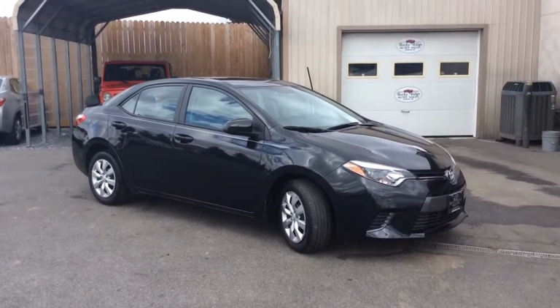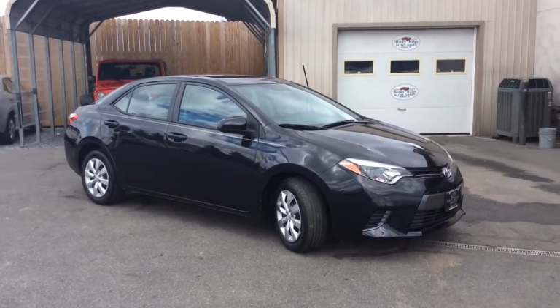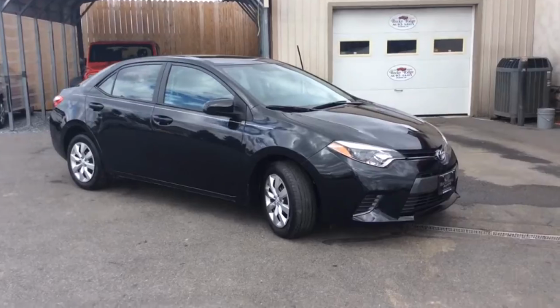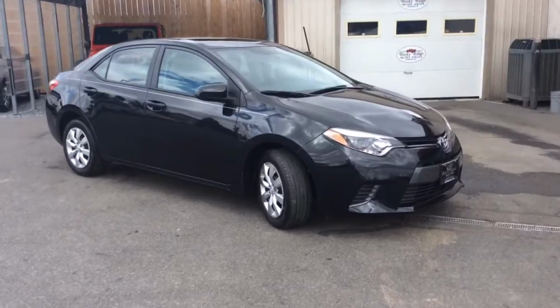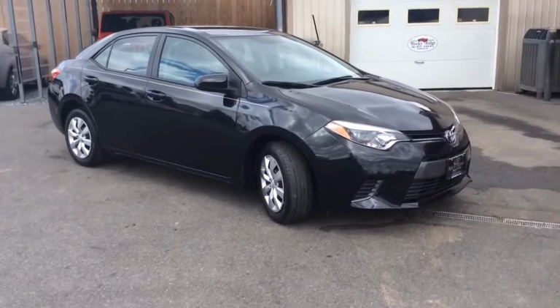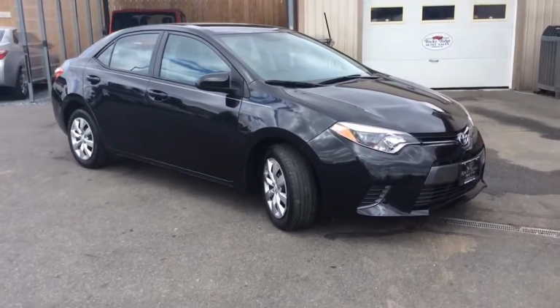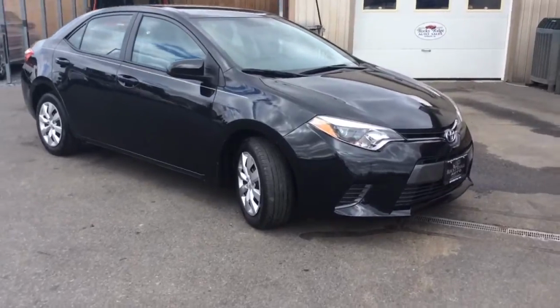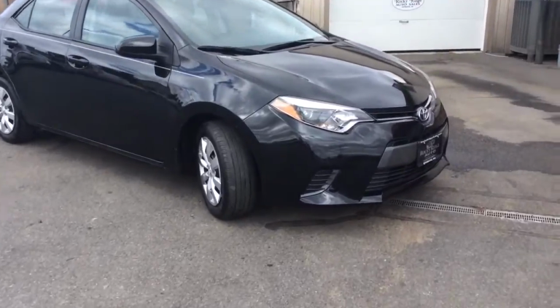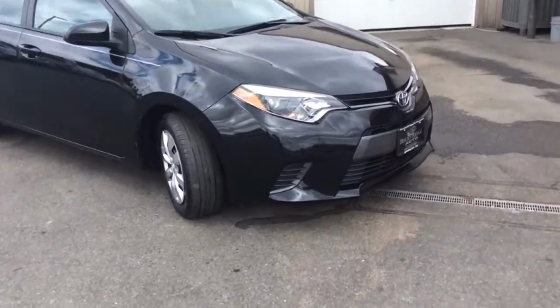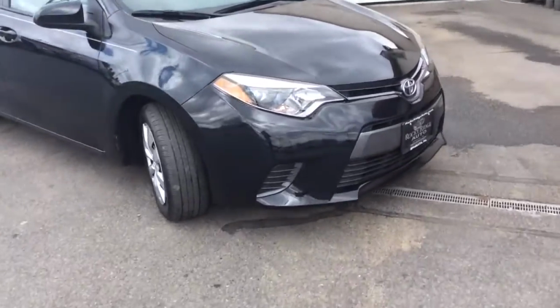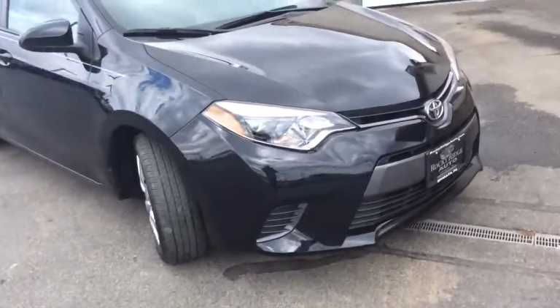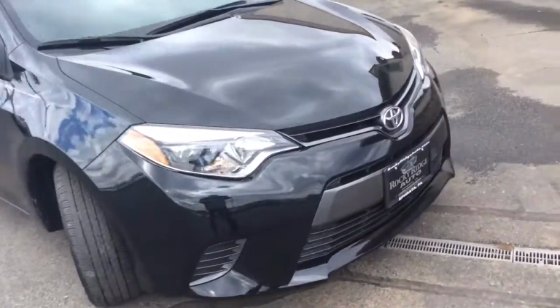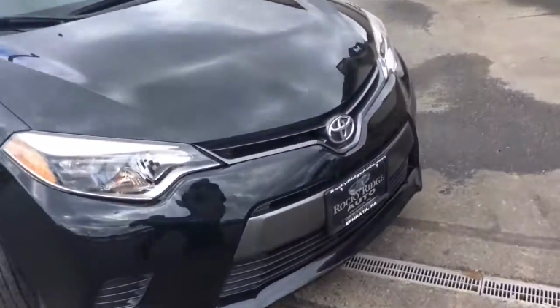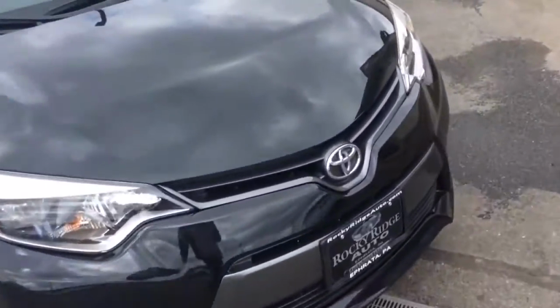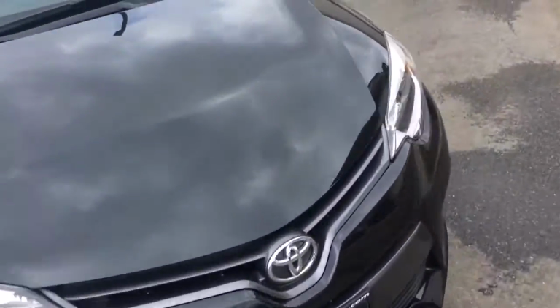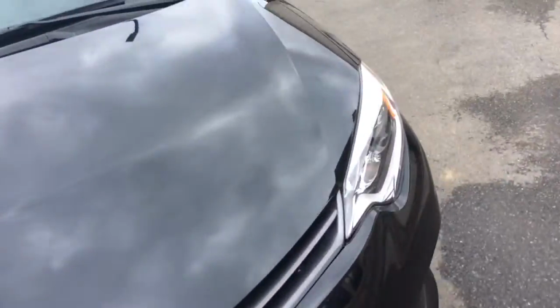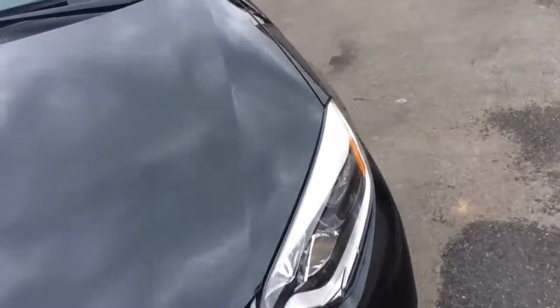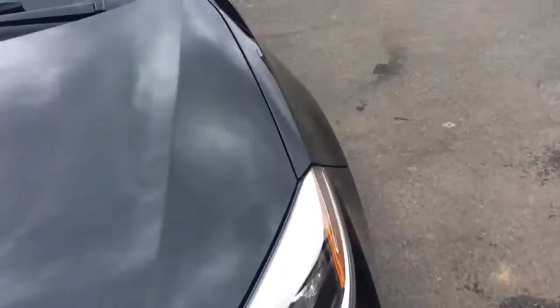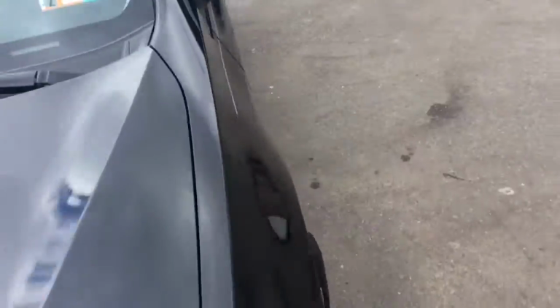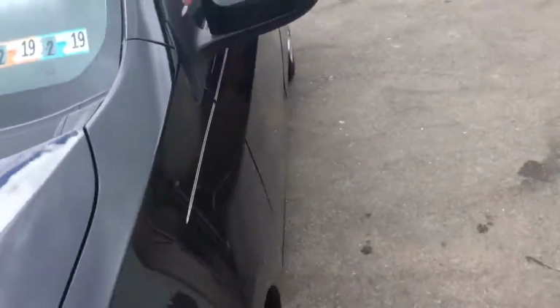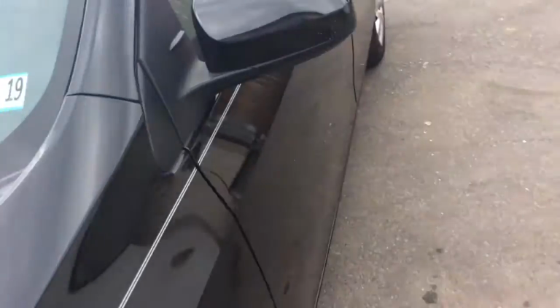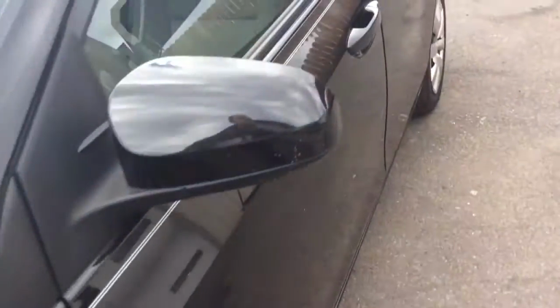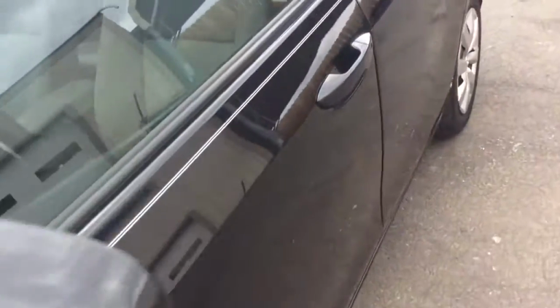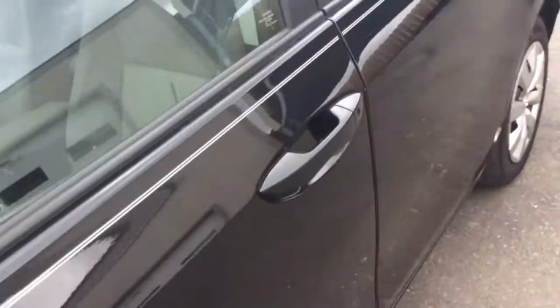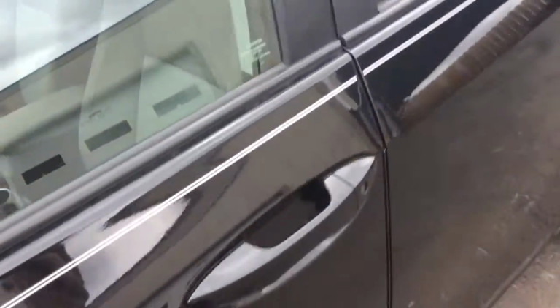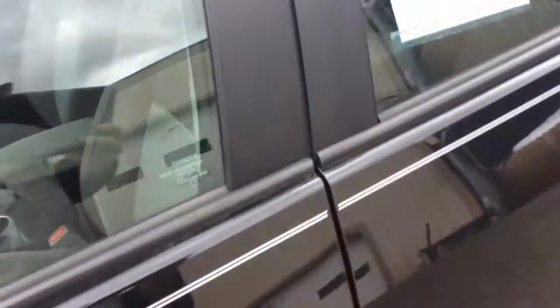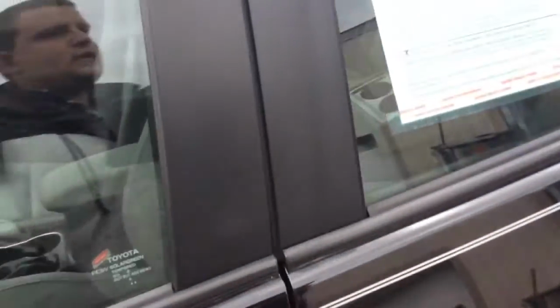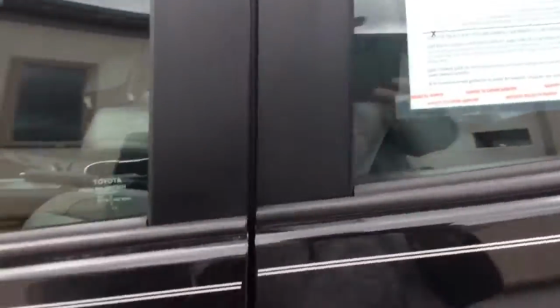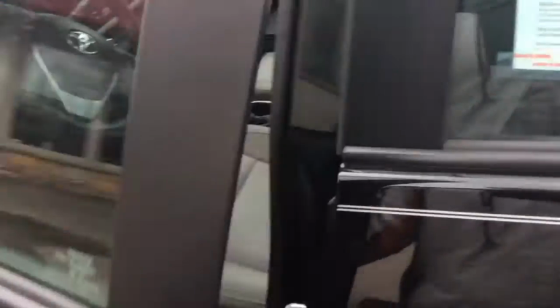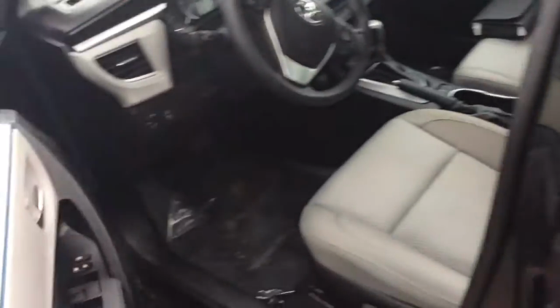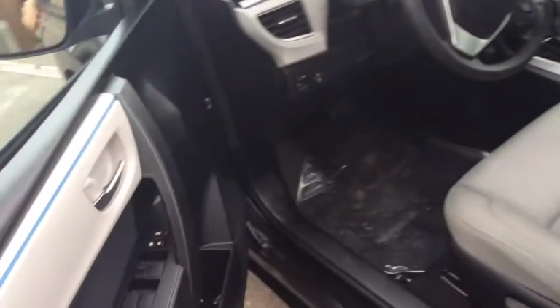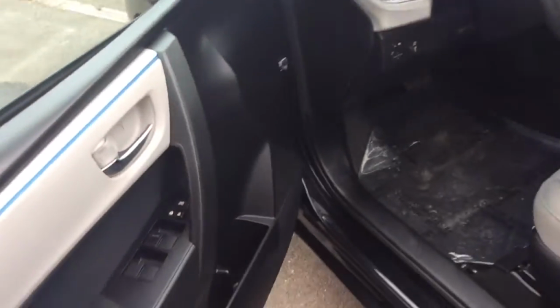Today I'm going to show you this 2016 Toyota Corolla. It obviously comes in black. It's an LE sedan and has only 14,000 miles on it.